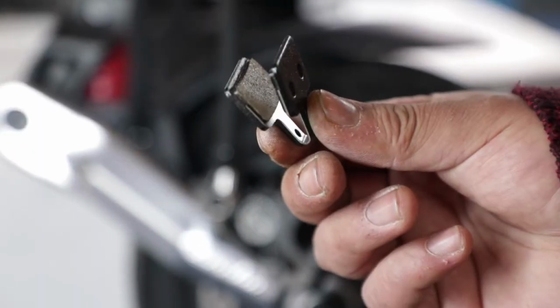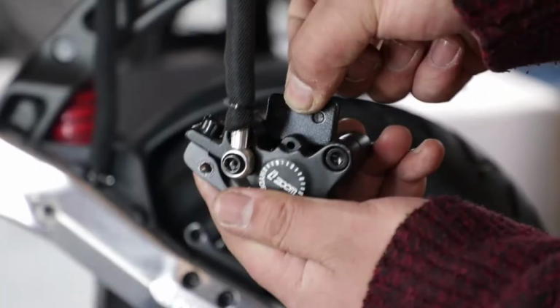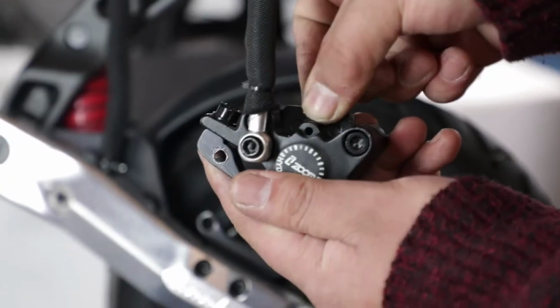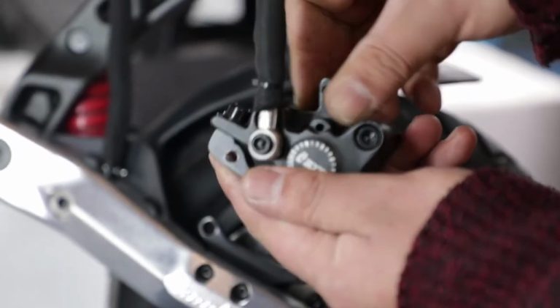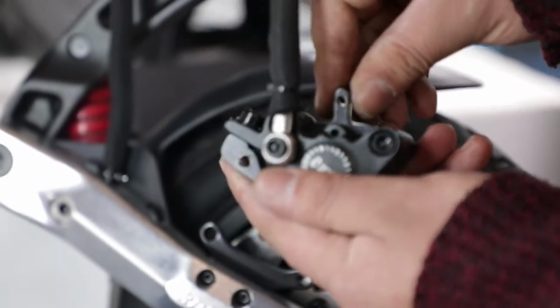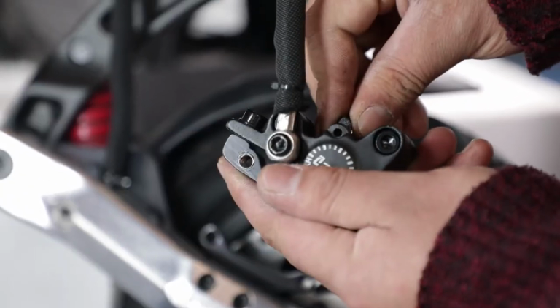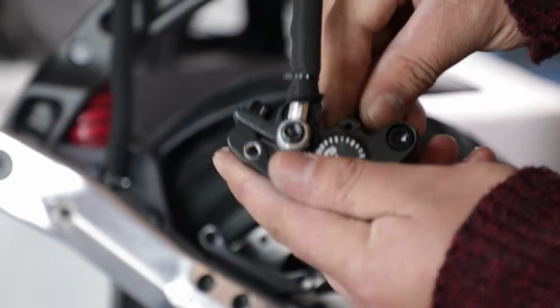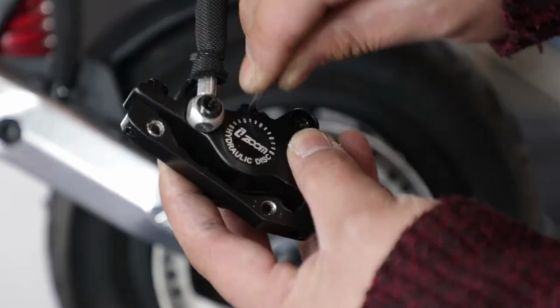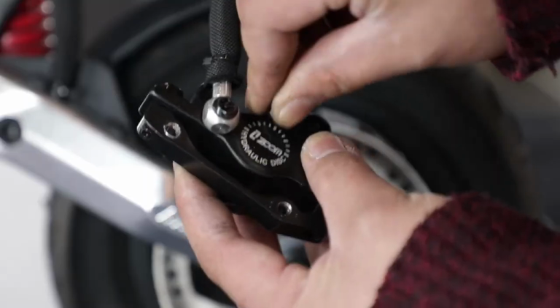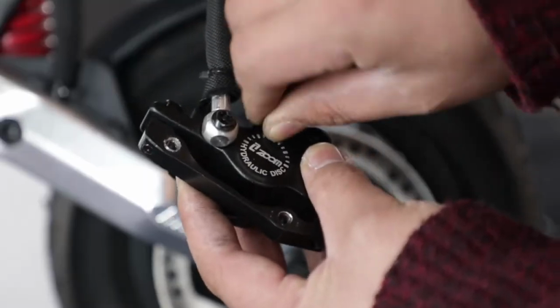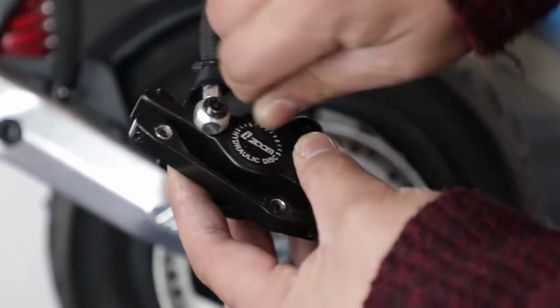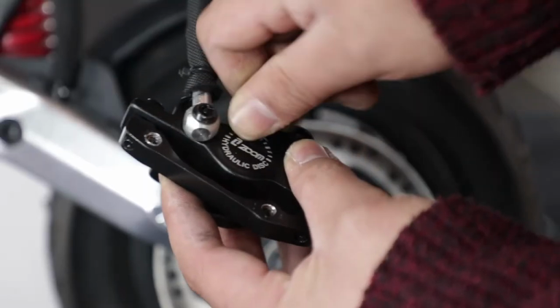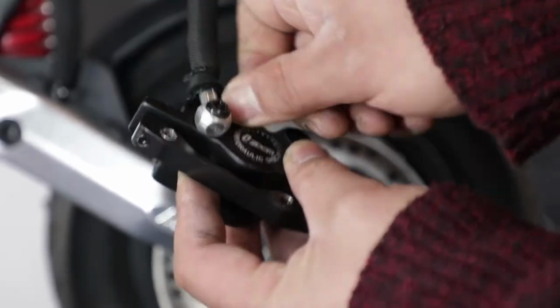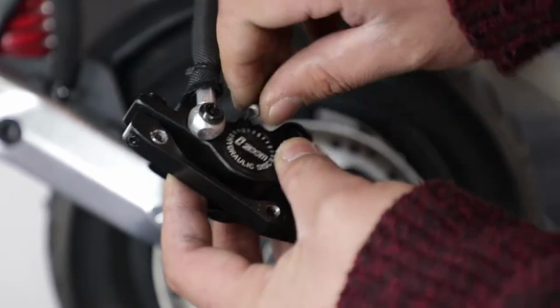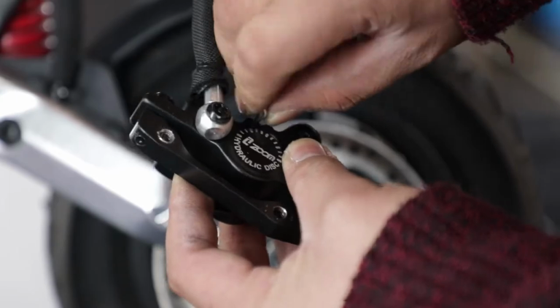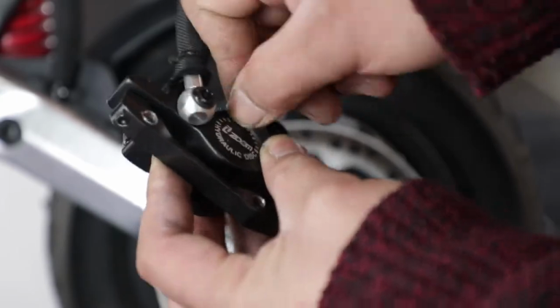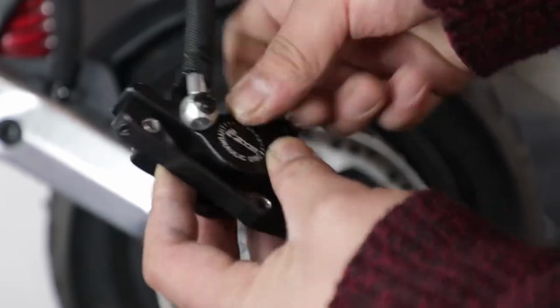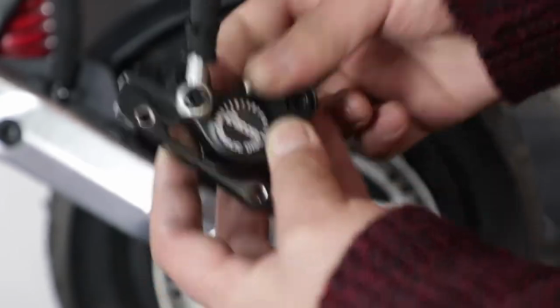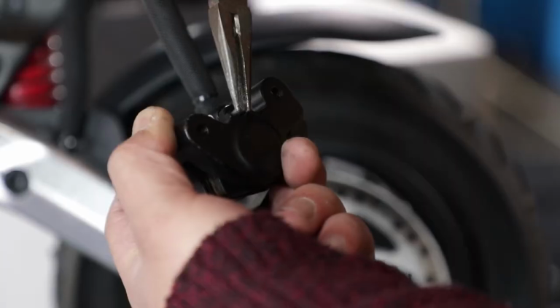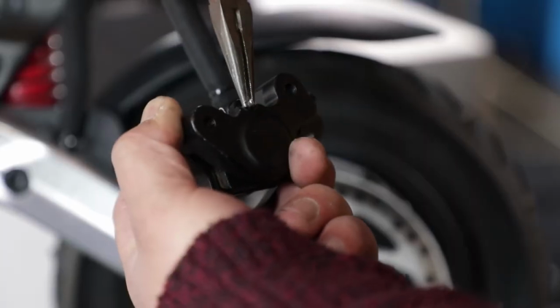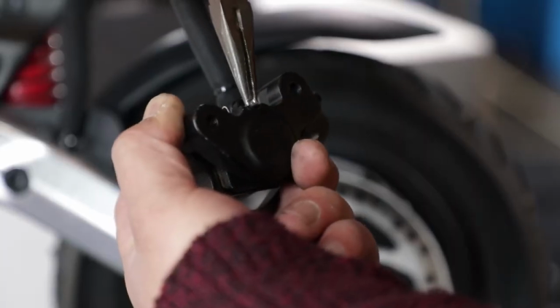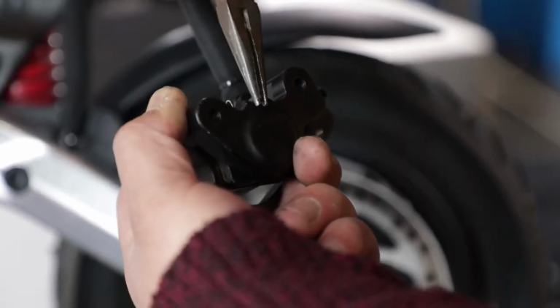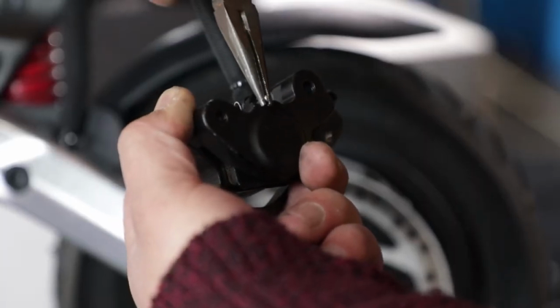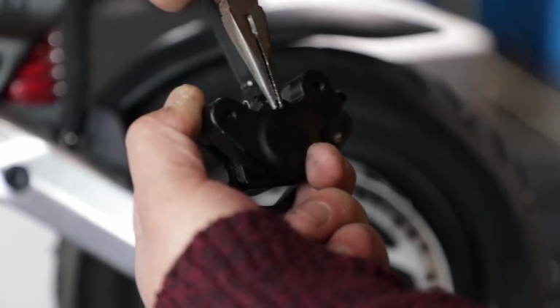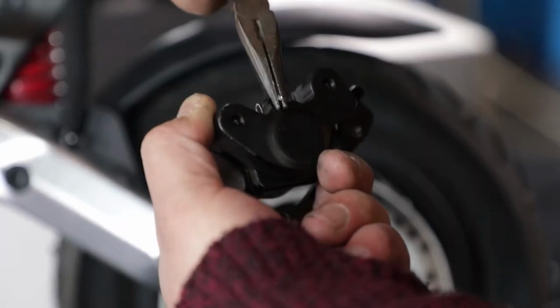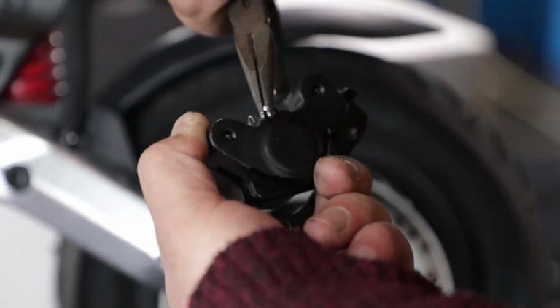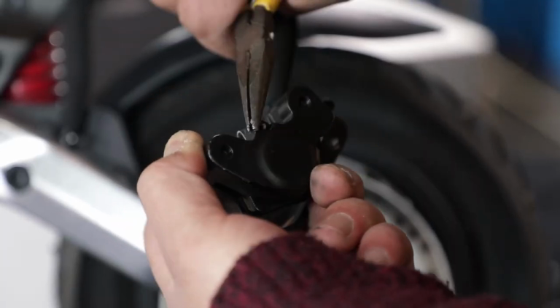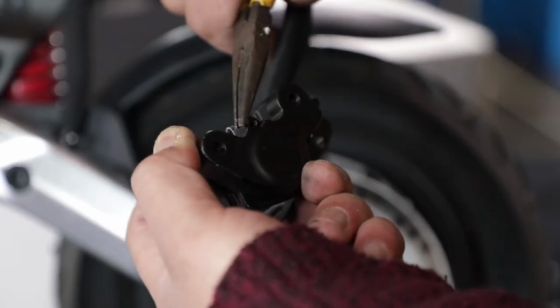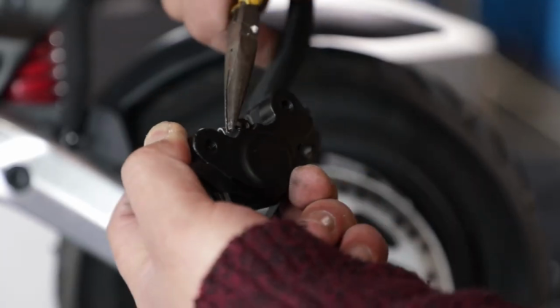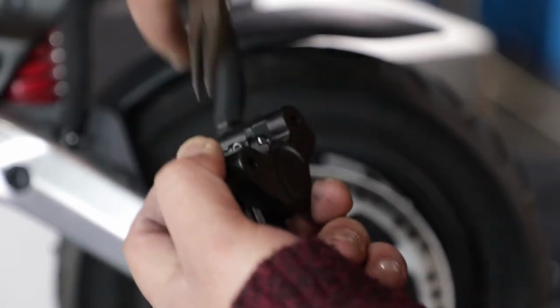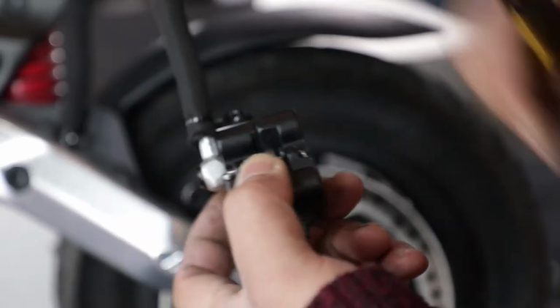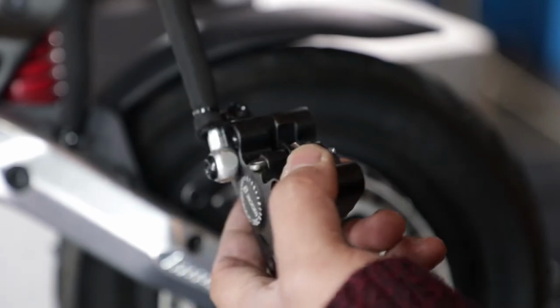Put the new brake pads back into the brake block and then insert the pin from outside. Use pliers to bend the pin back into the original position and secure it.